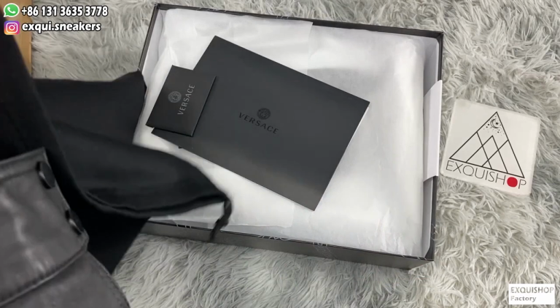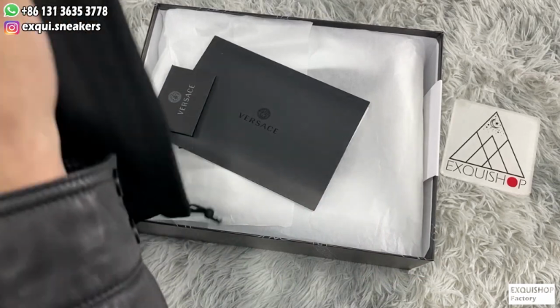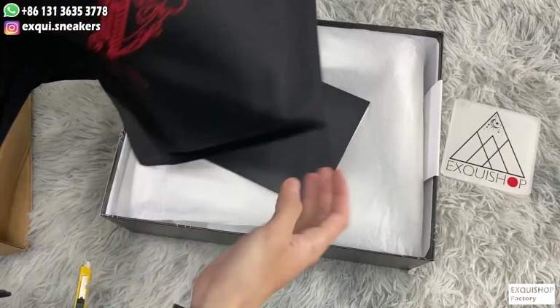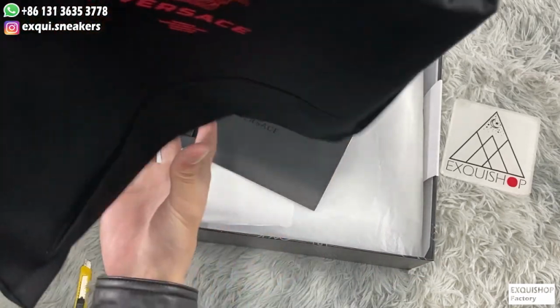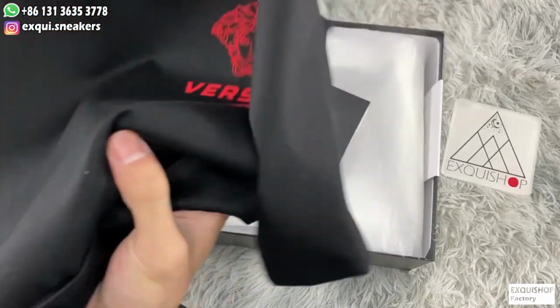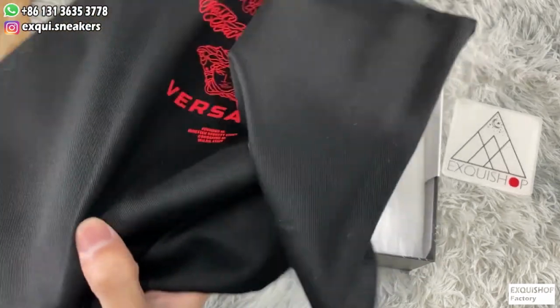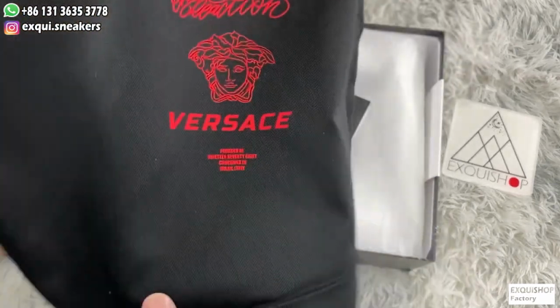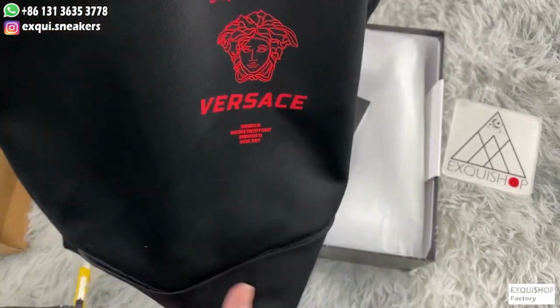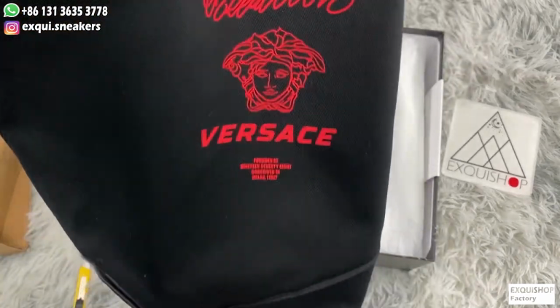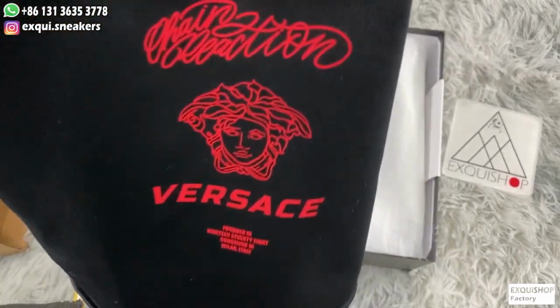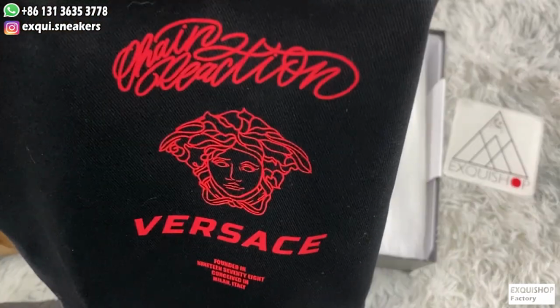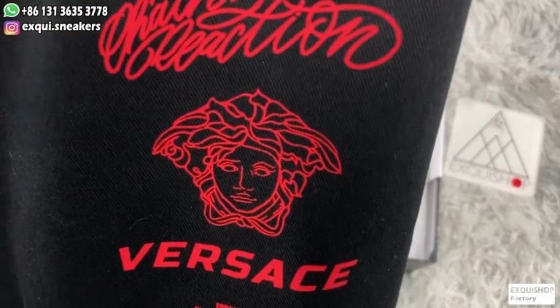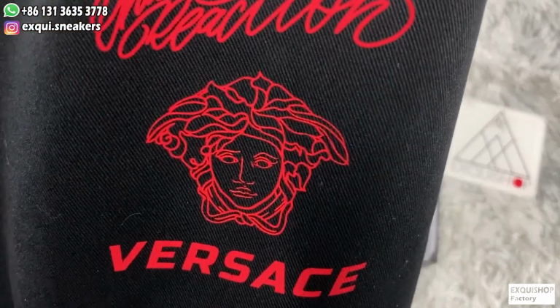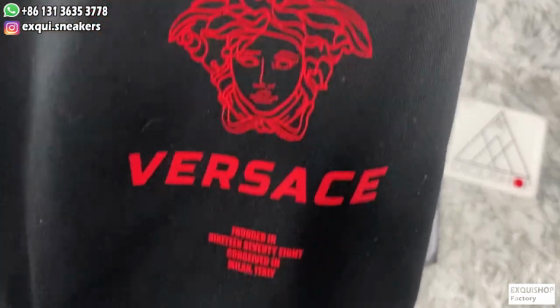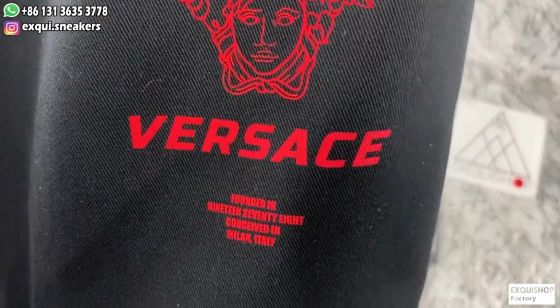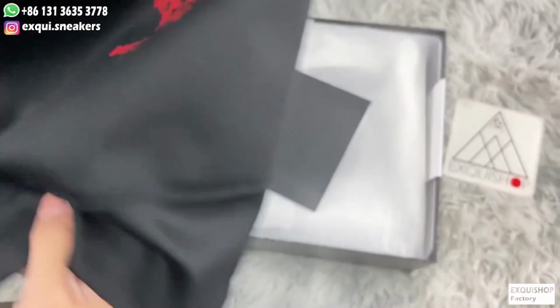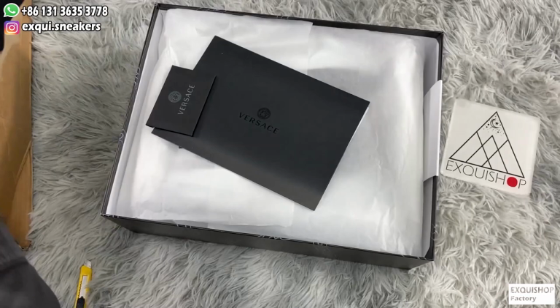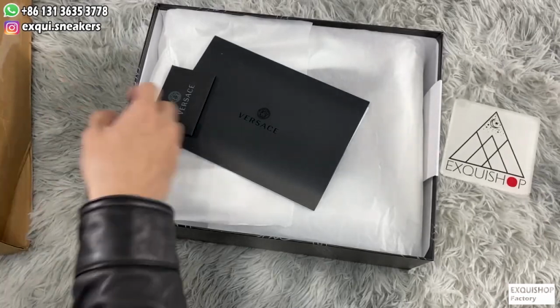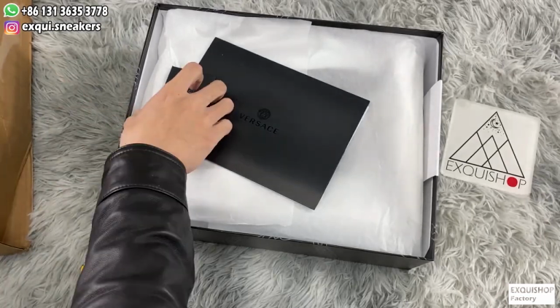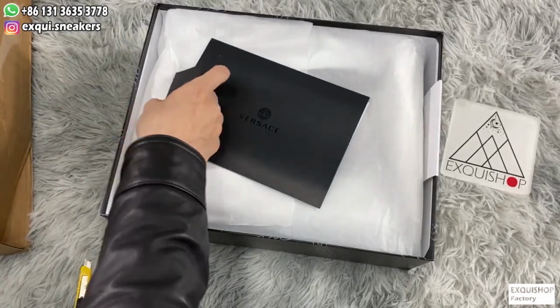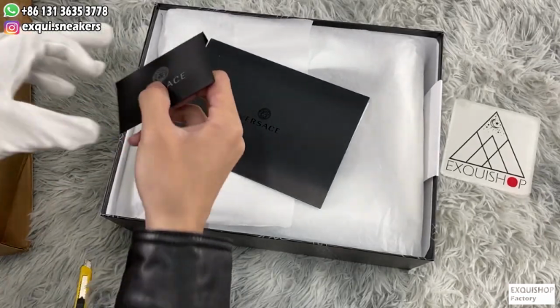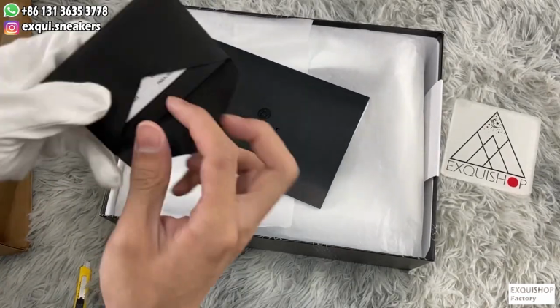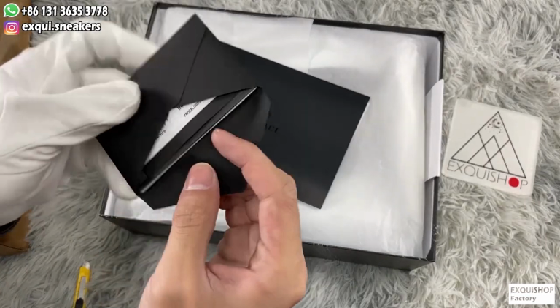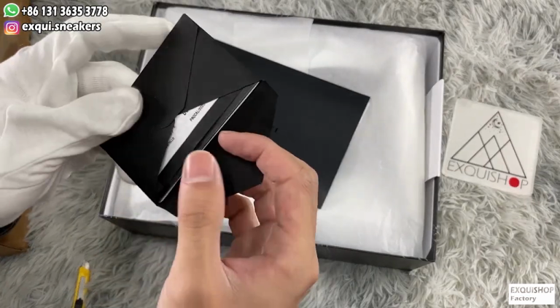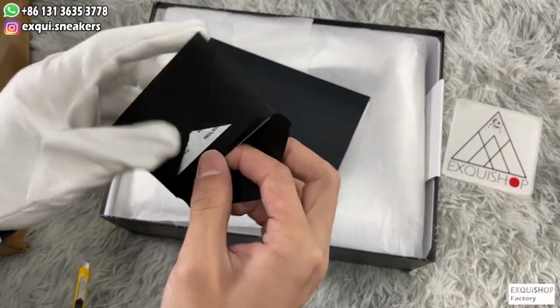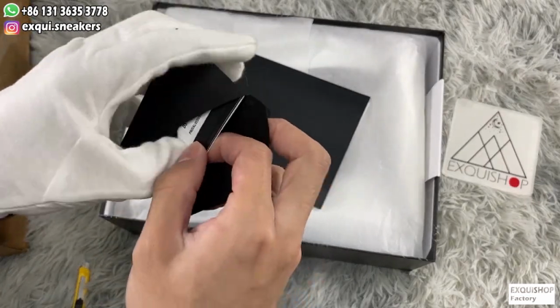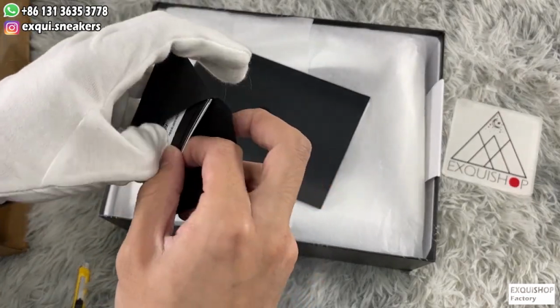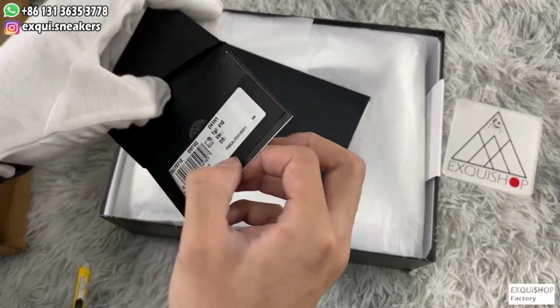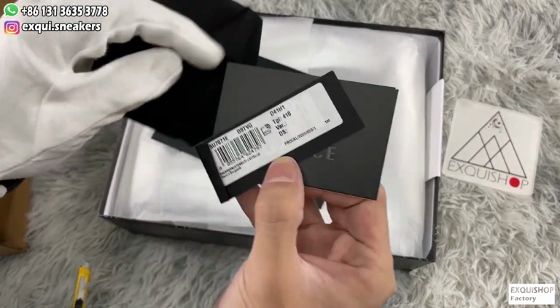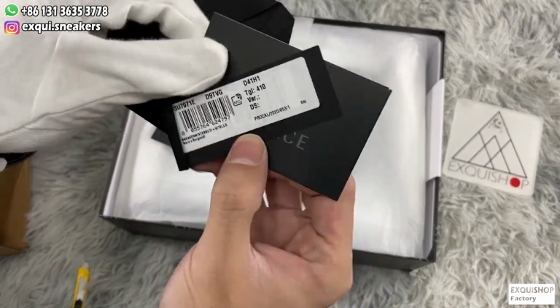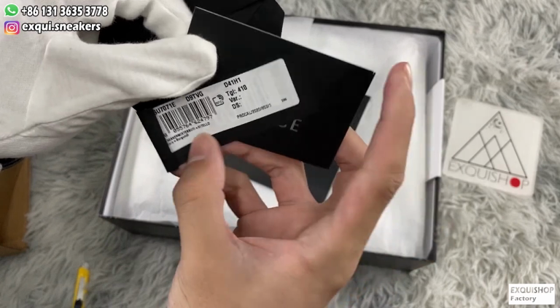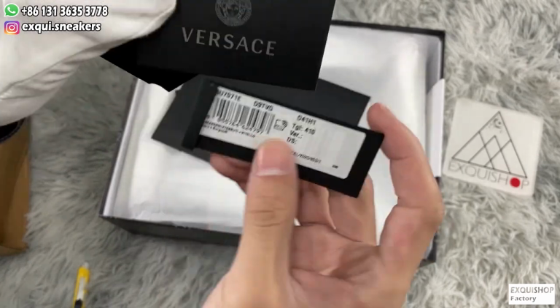There is a Versace dust bag with the chain reaction print. There is also a small envelope containing the chip label with NFC function.